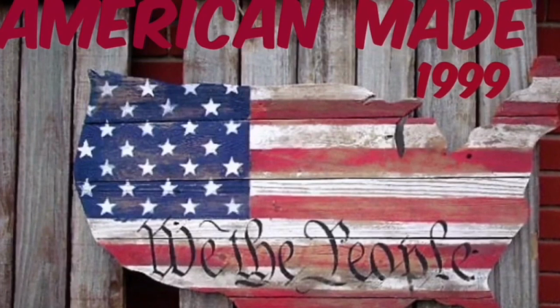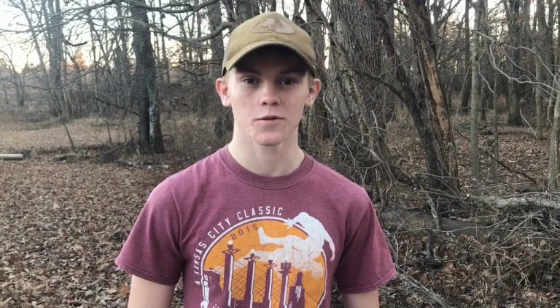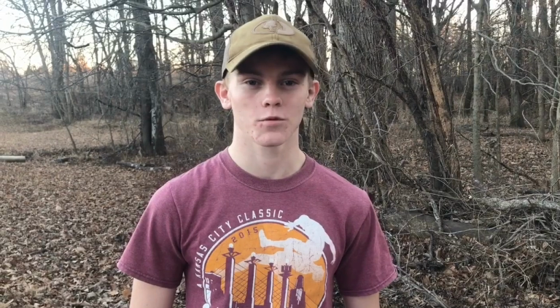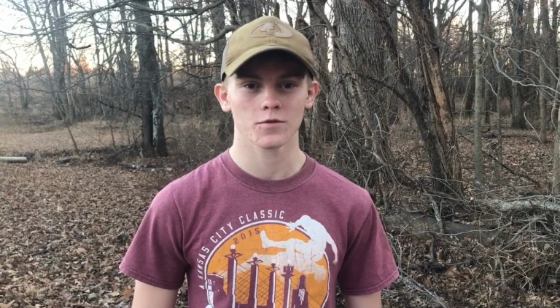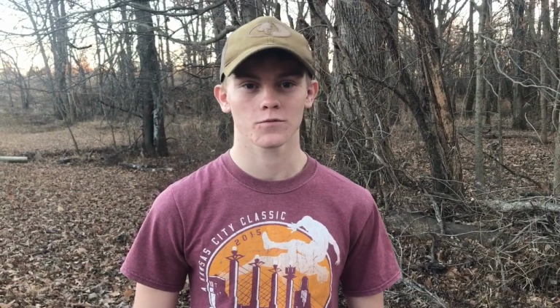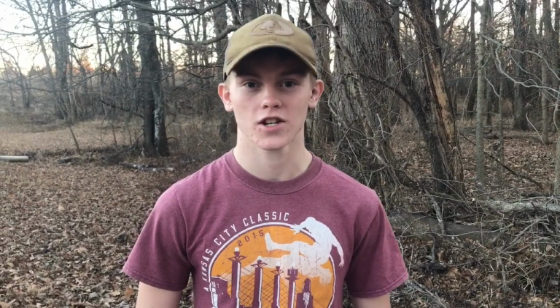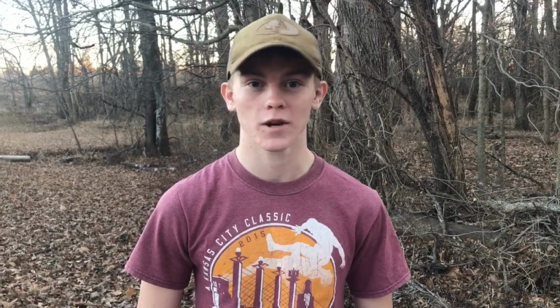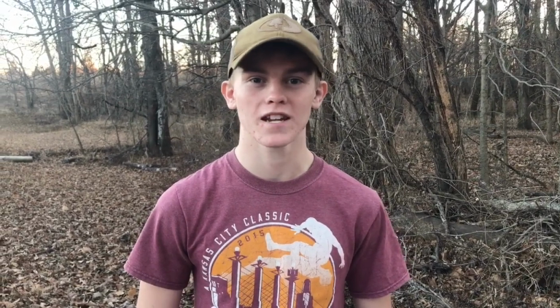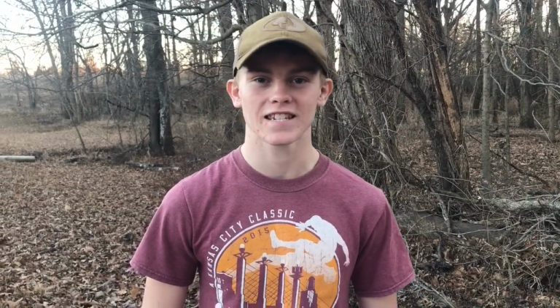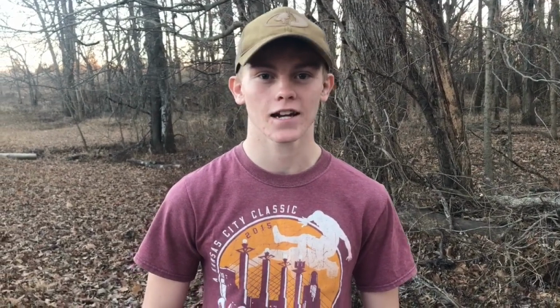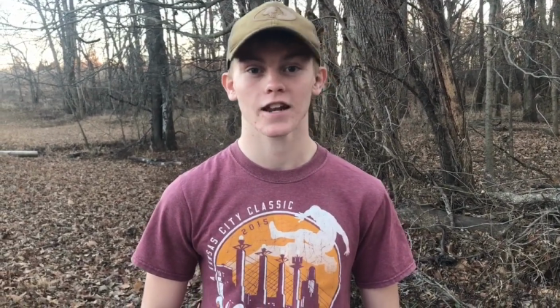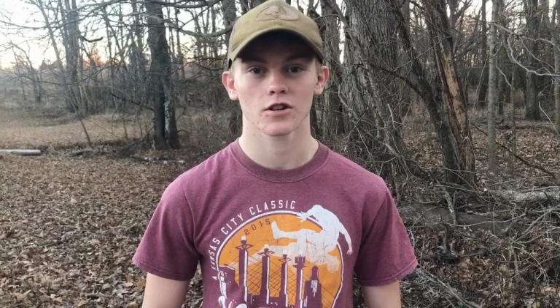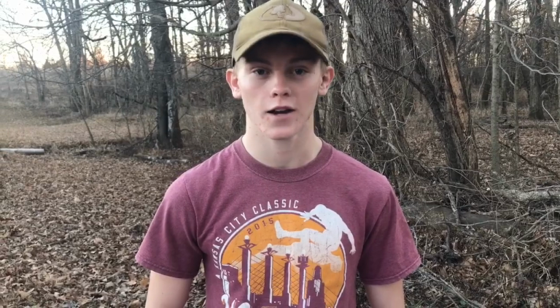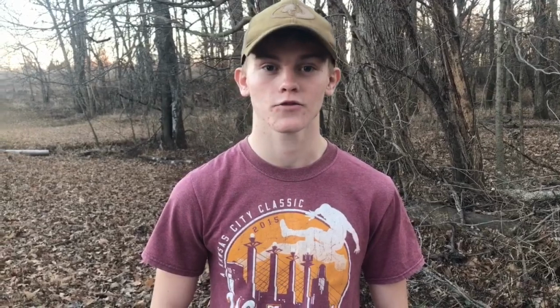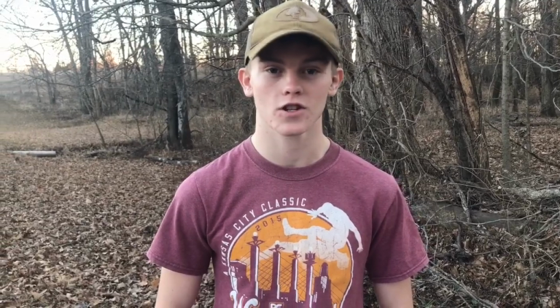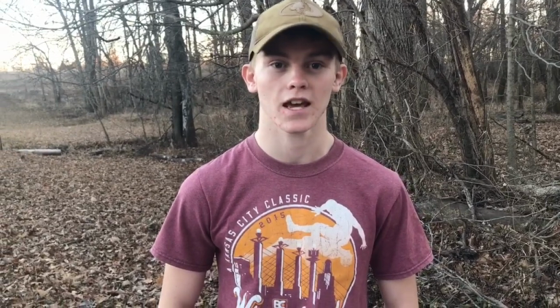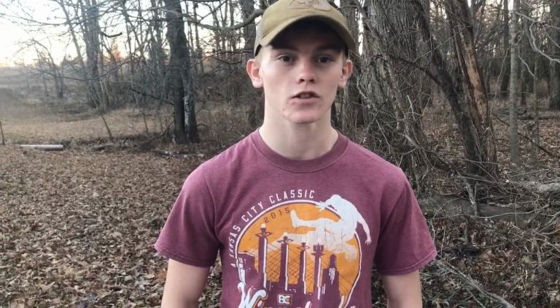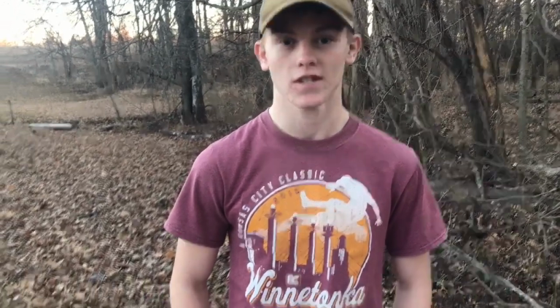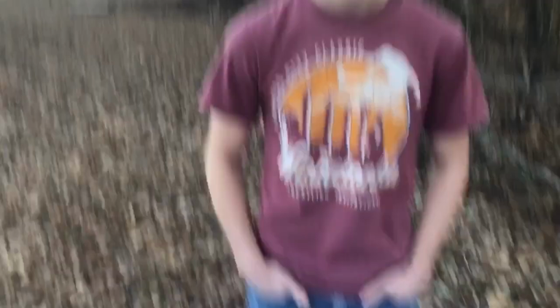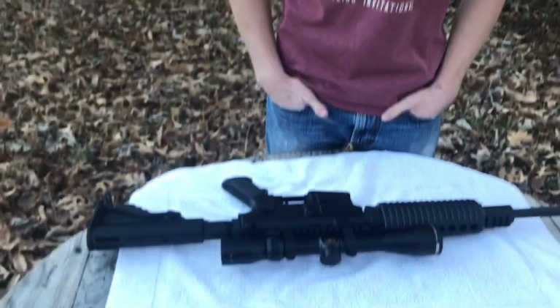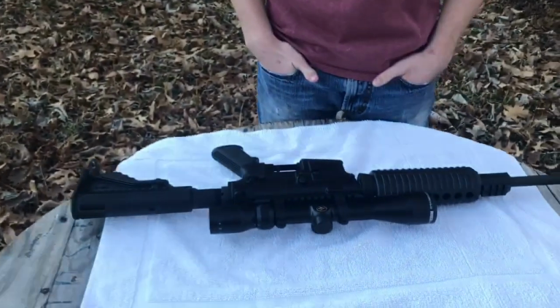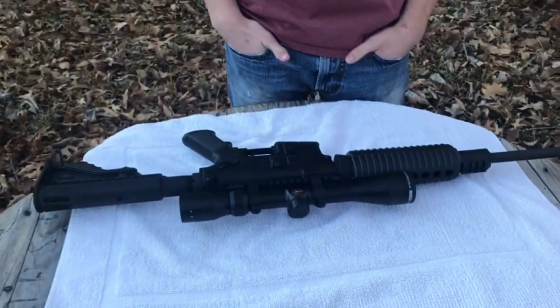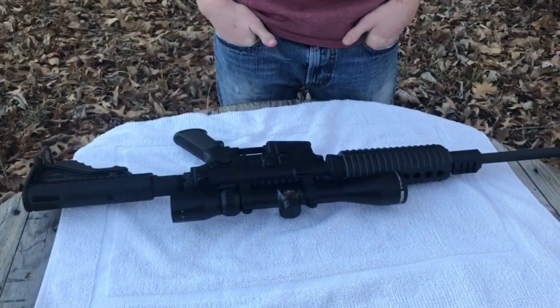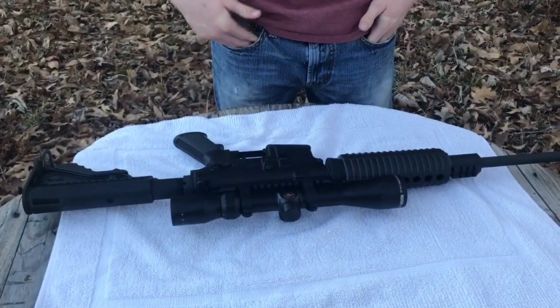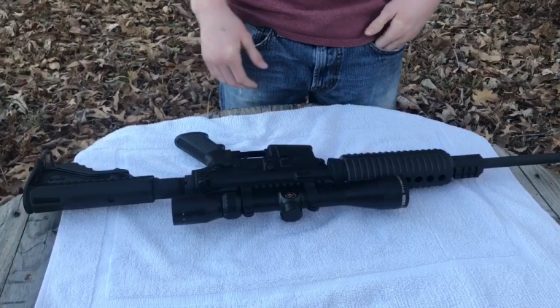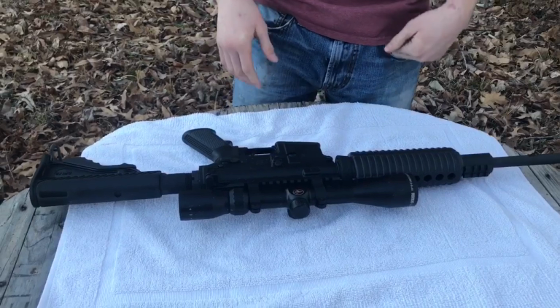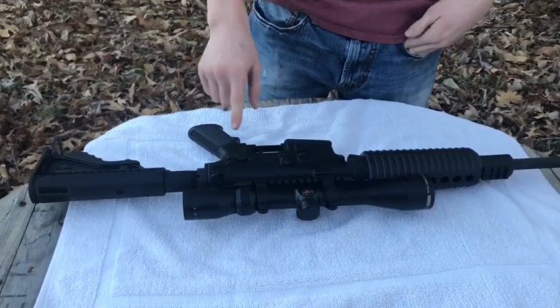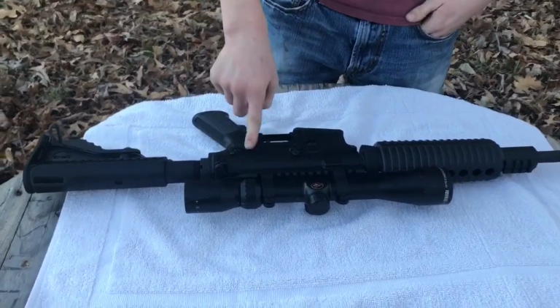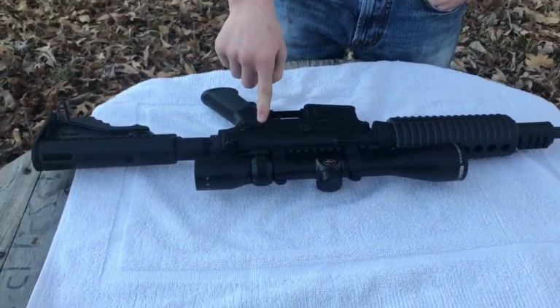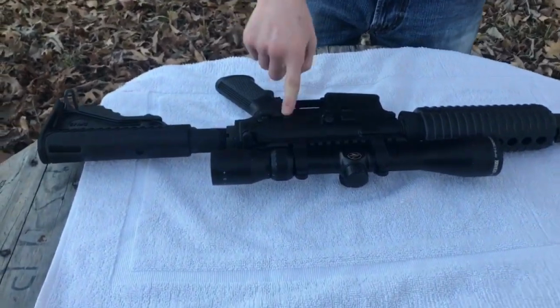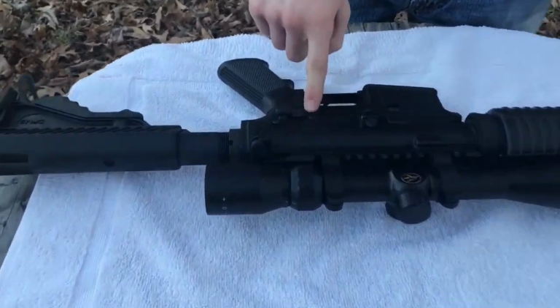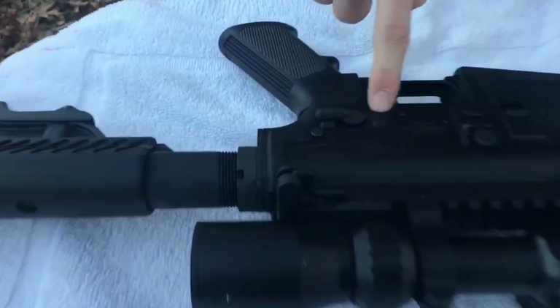Hello, I'm Jacob Williams. Welcome to my channel American Made 1999. Today I'll be showing you how to field strip an AR-15. The first thing you're gonna want to do is make sure your rifle is always on safe.